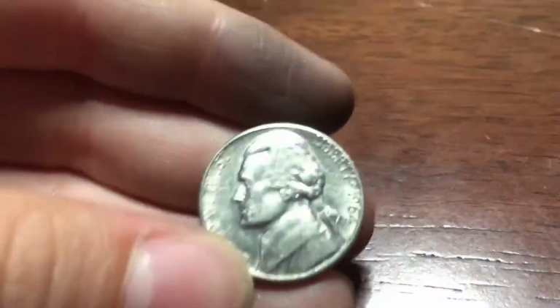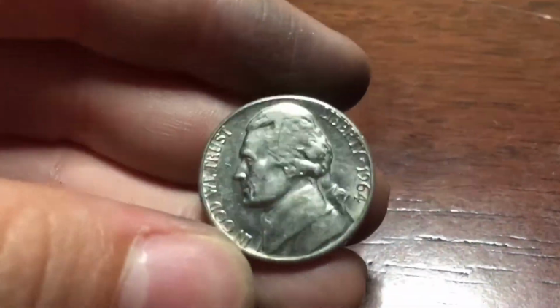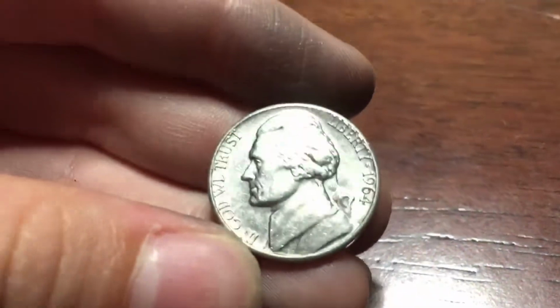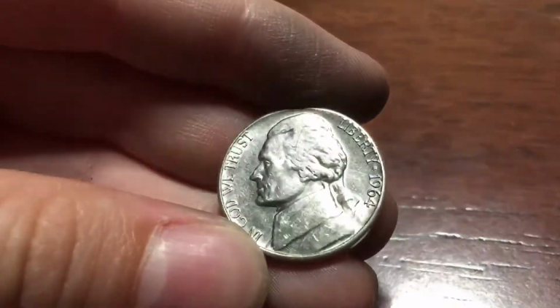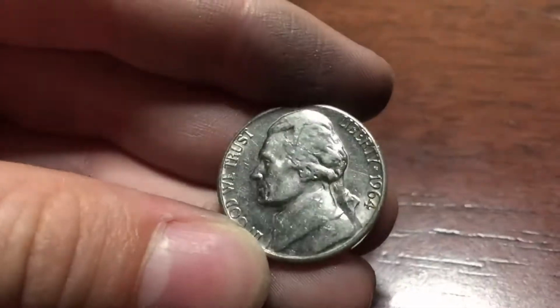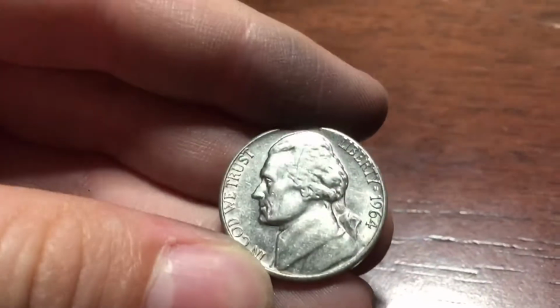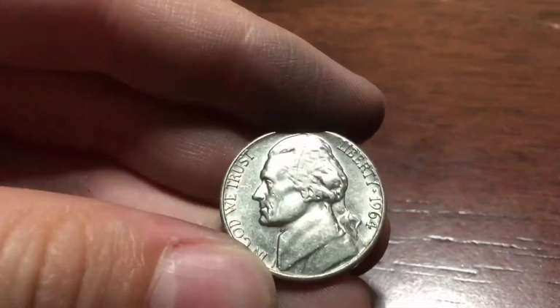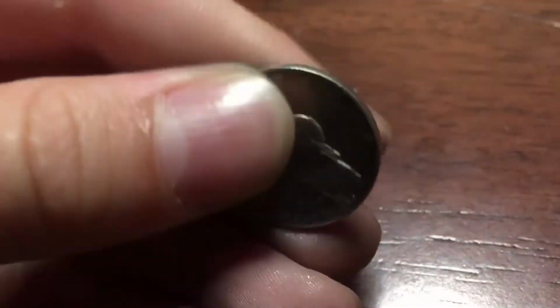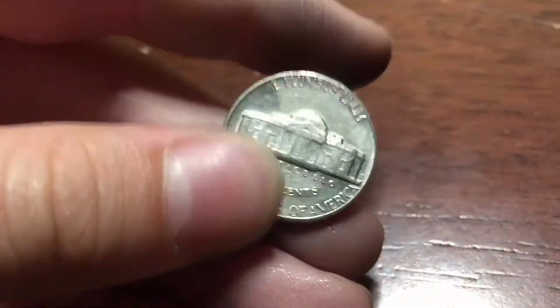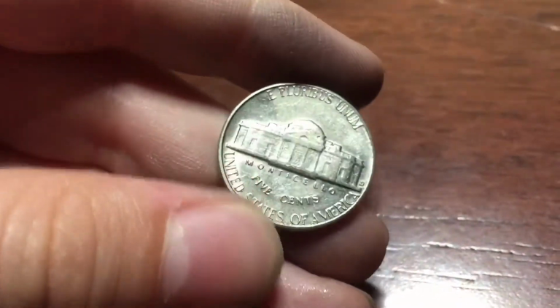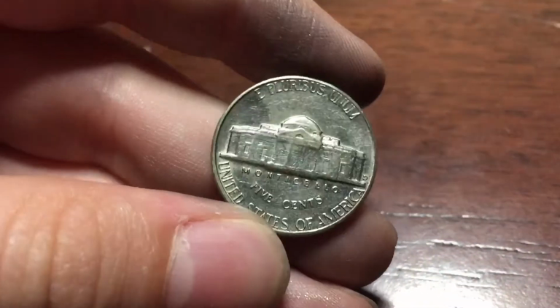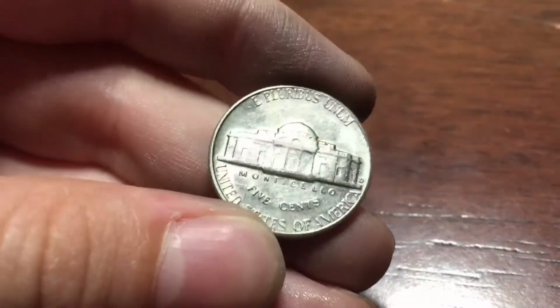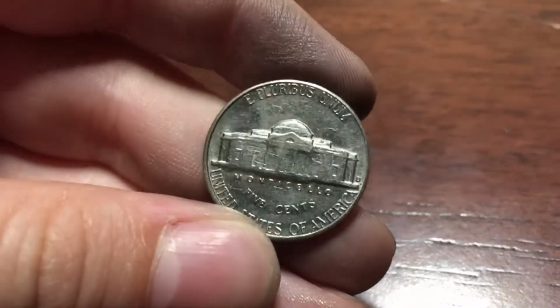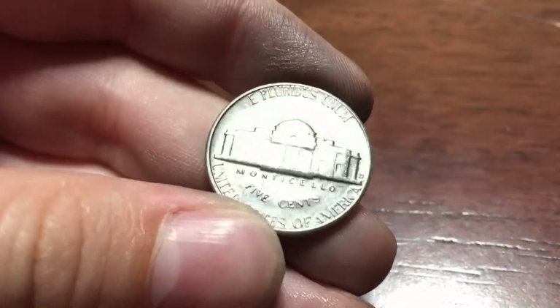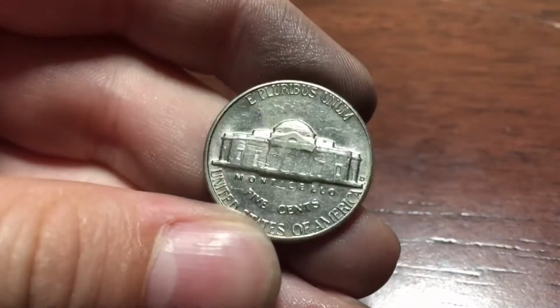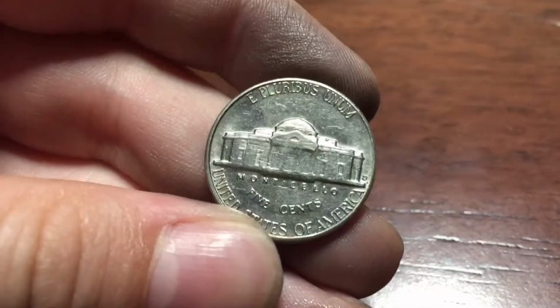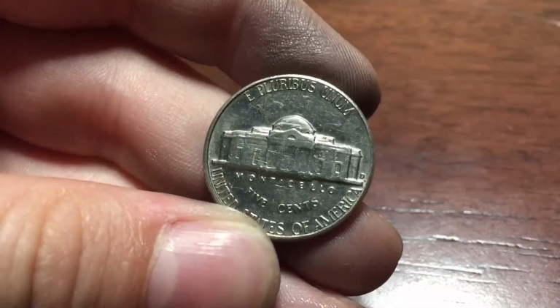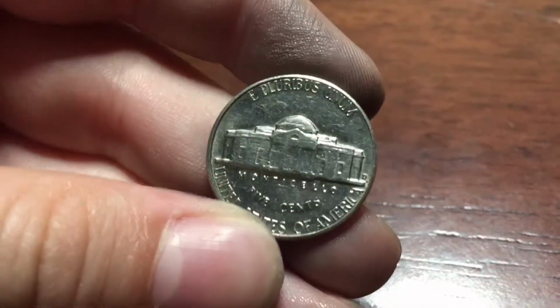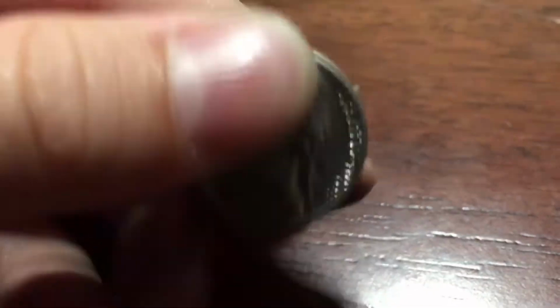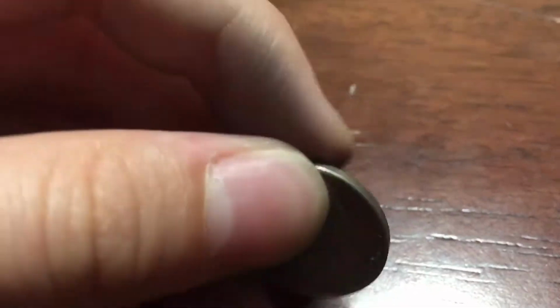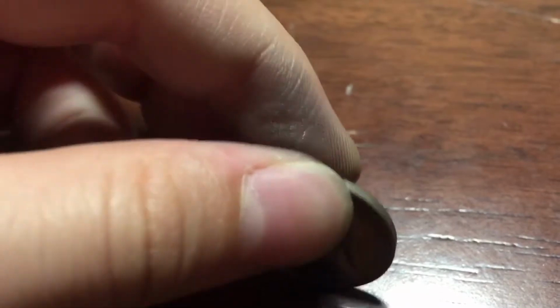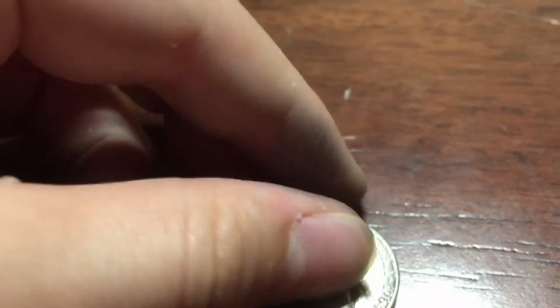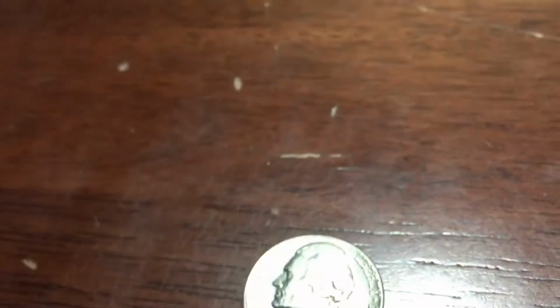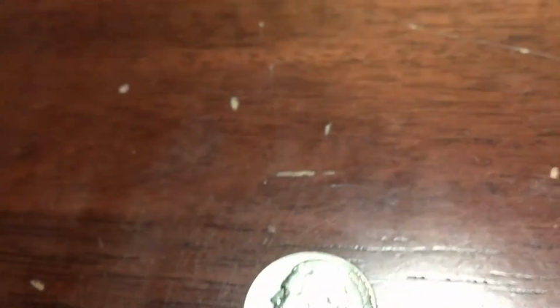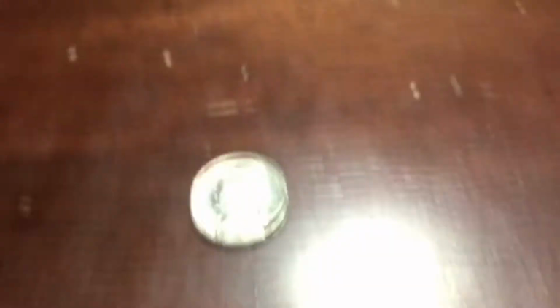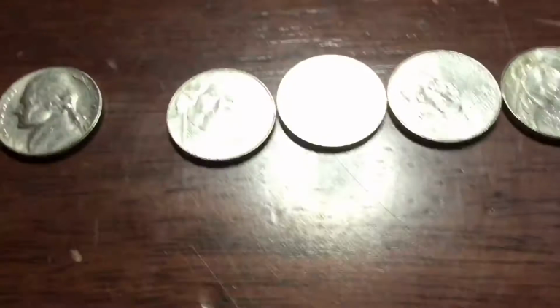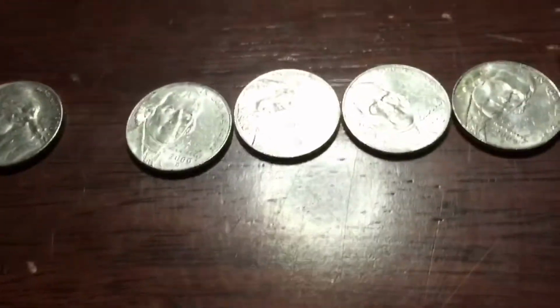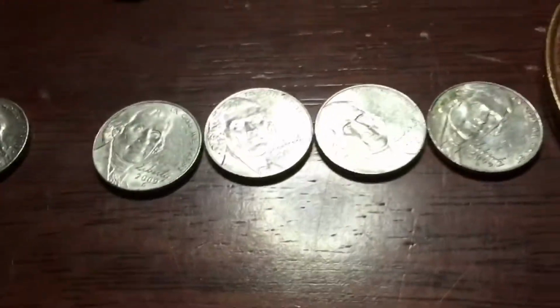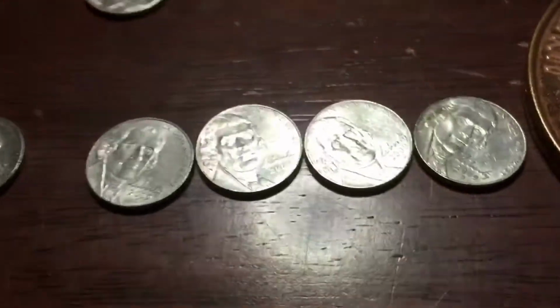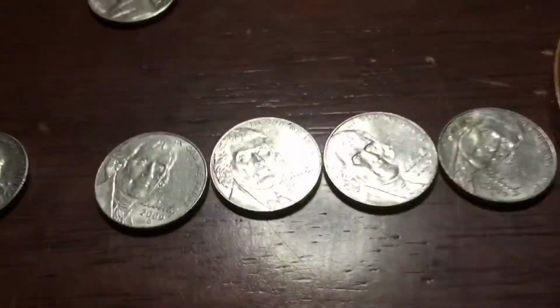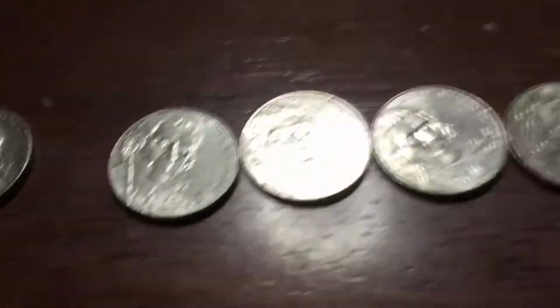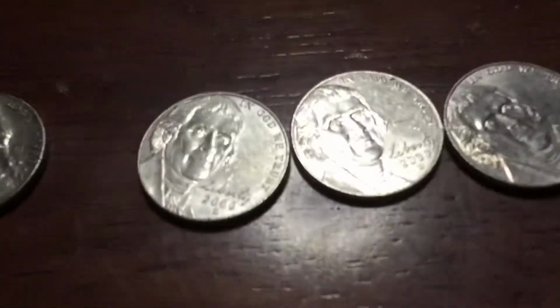And we got this one — it's an uncirculated 1964 Denver. And we got four 2009s, all Denver.